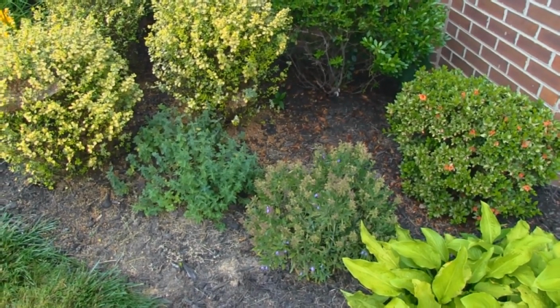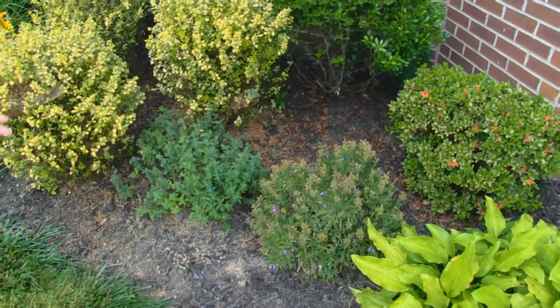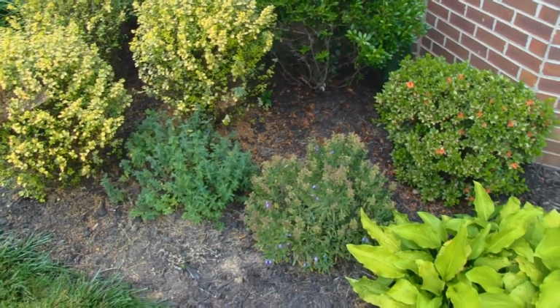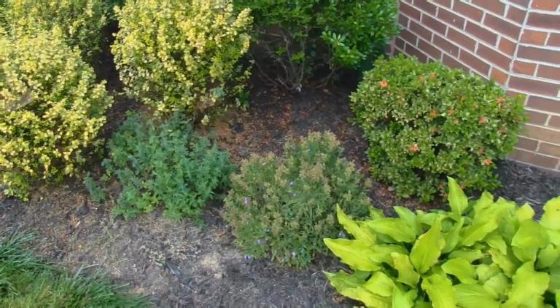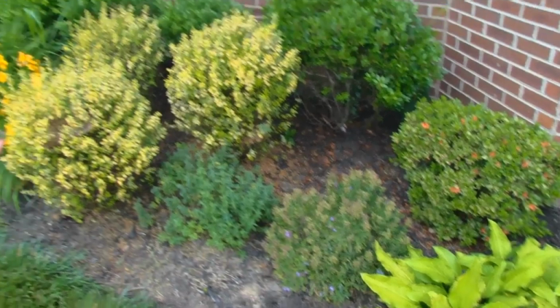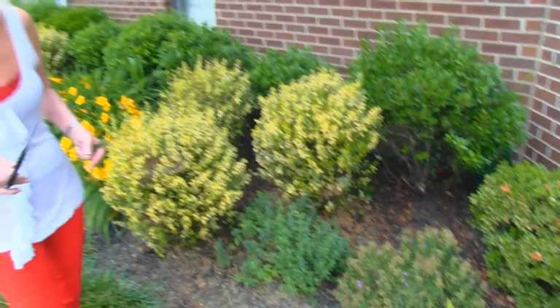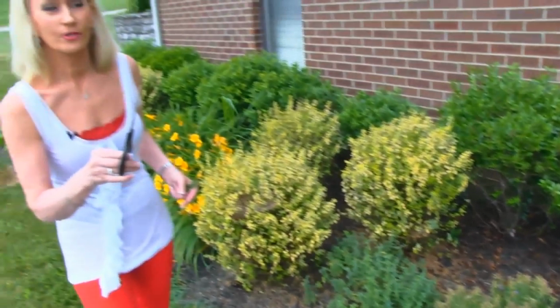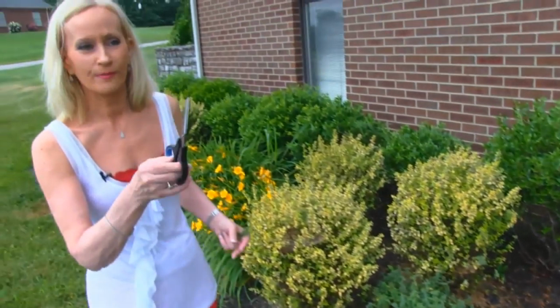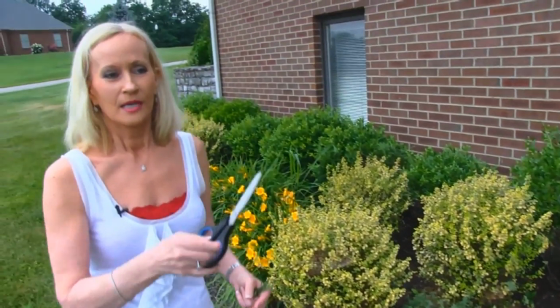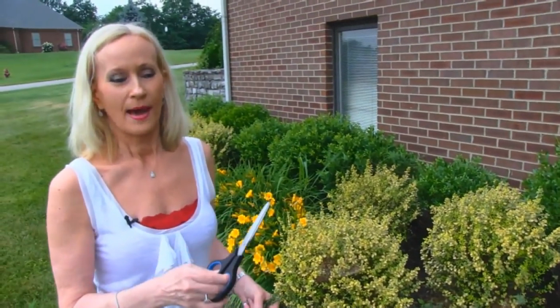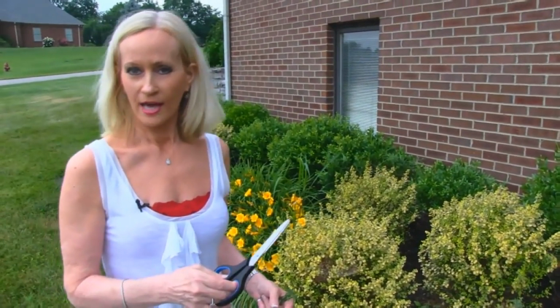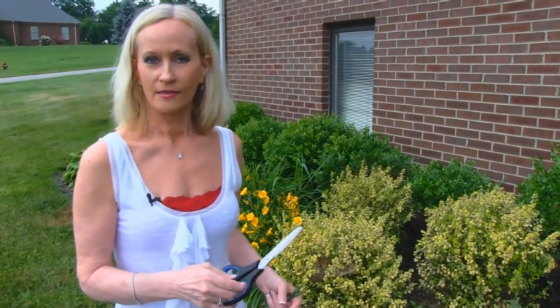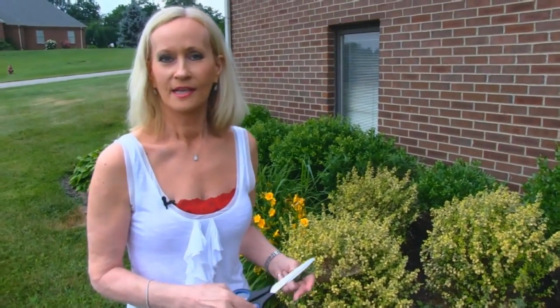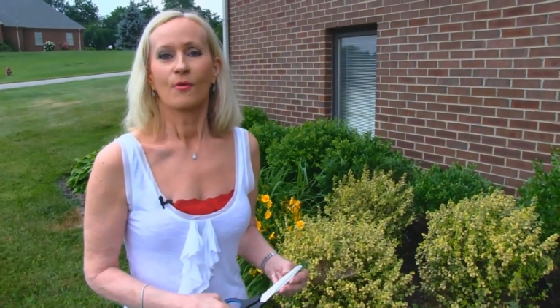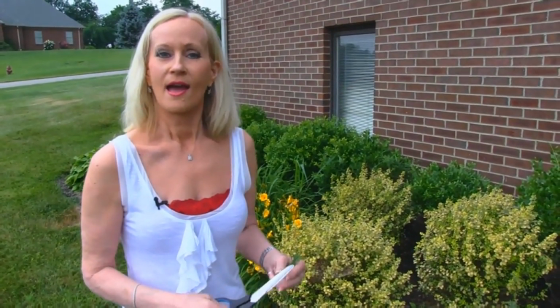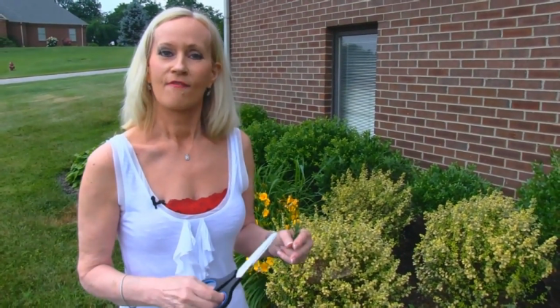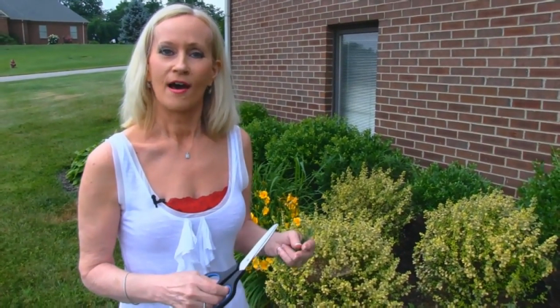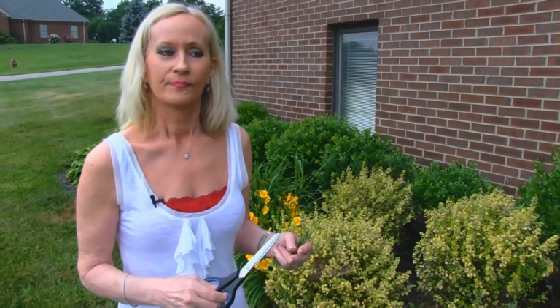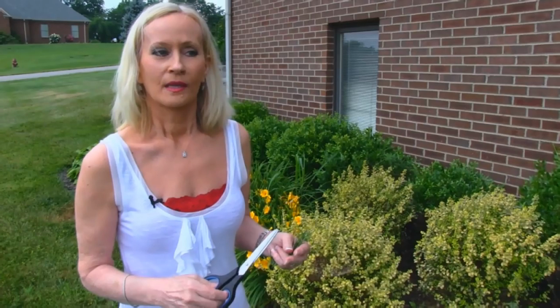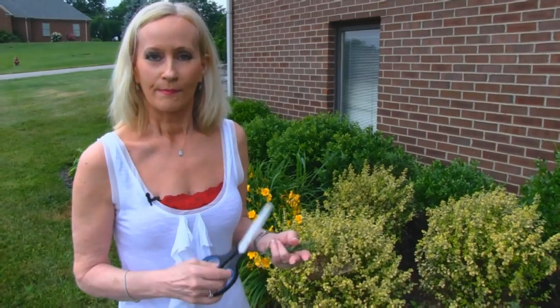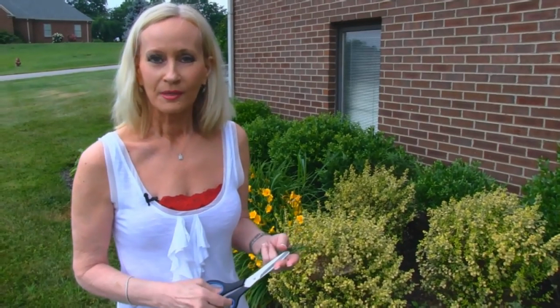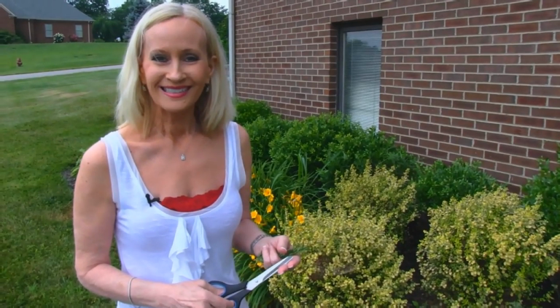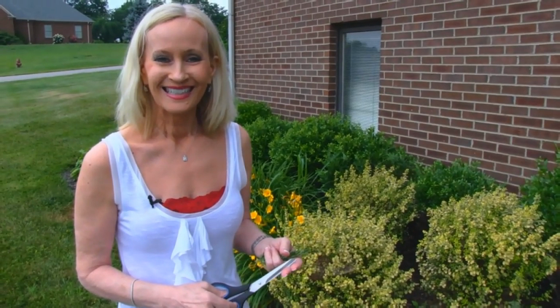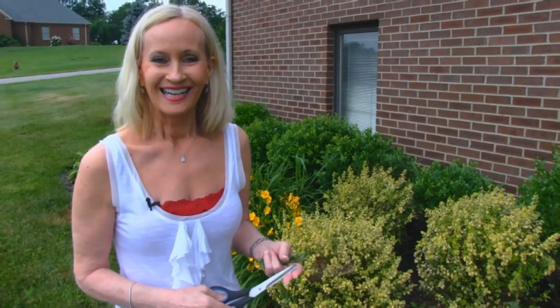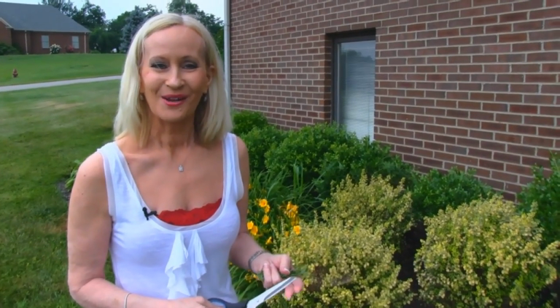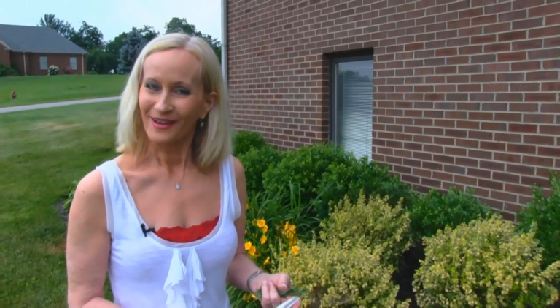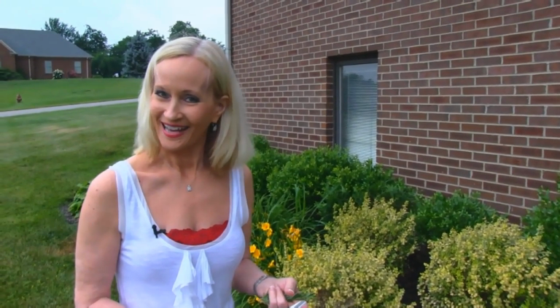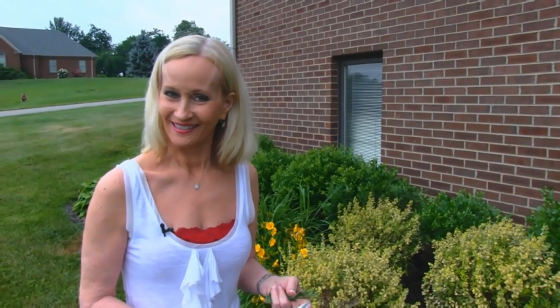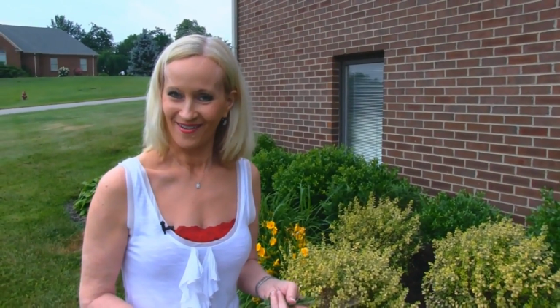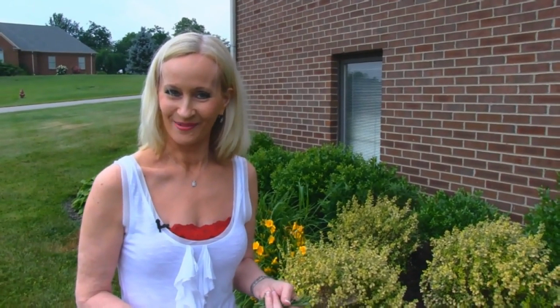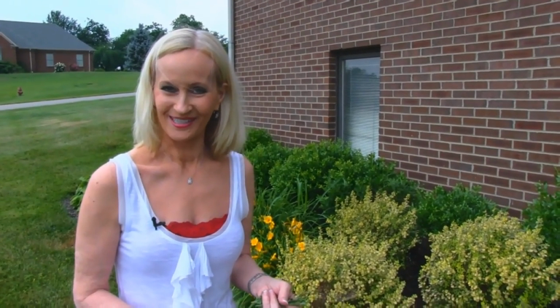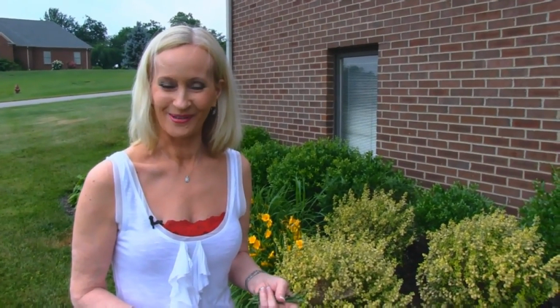Now we're going to go over to the back of the house where I have my mint plant, and also Rick has a little garden that we're going to show you.